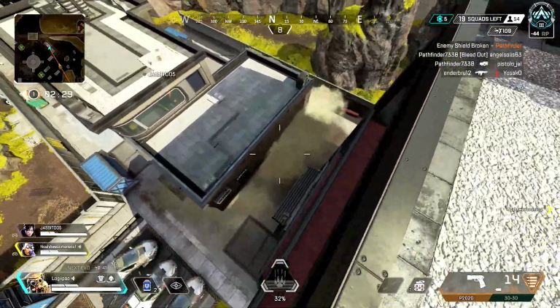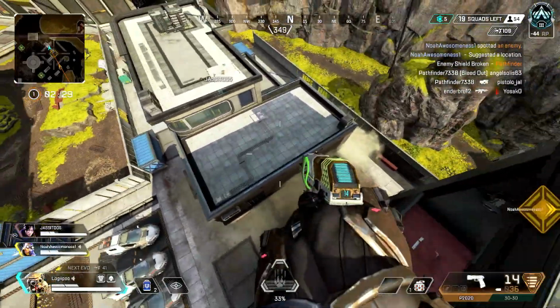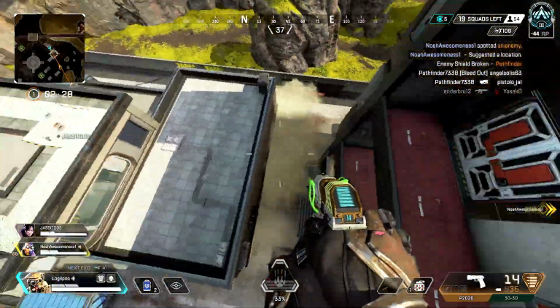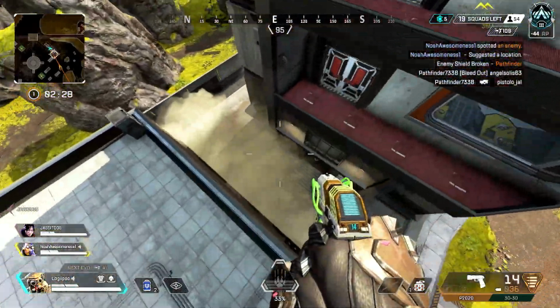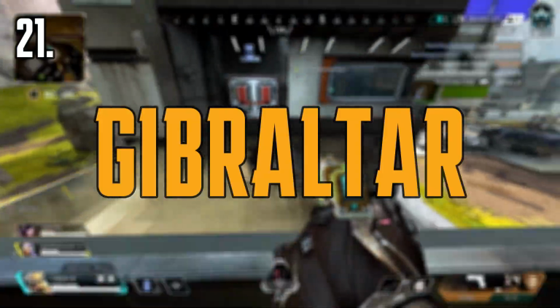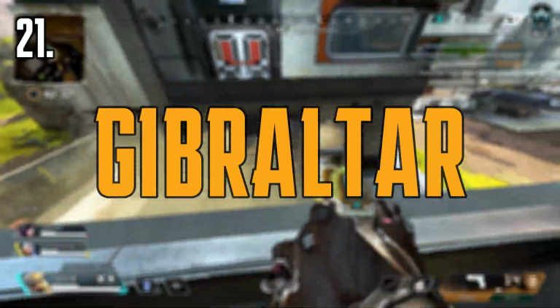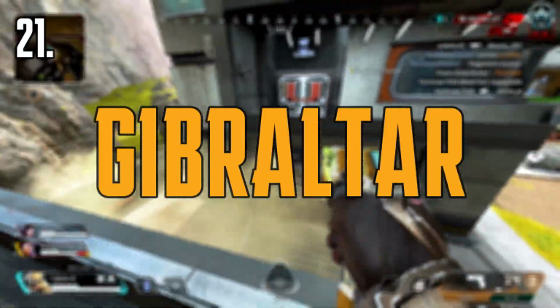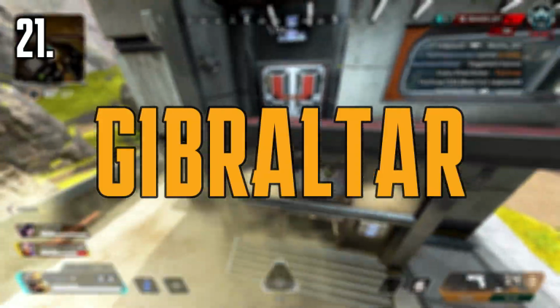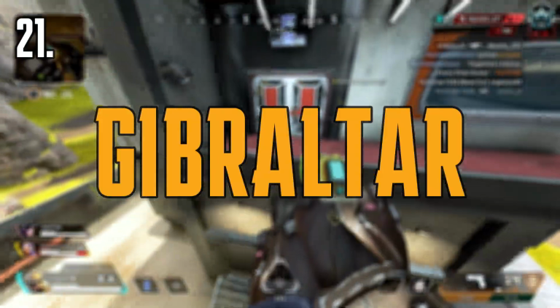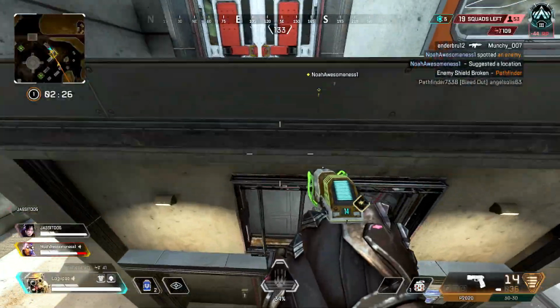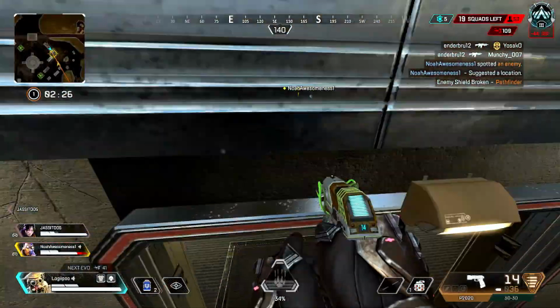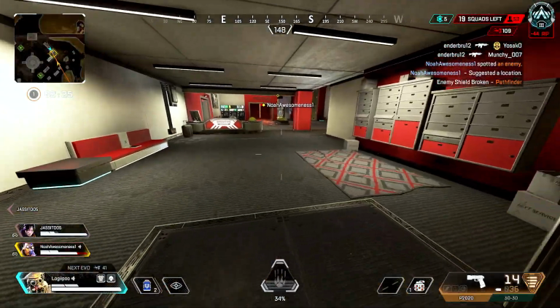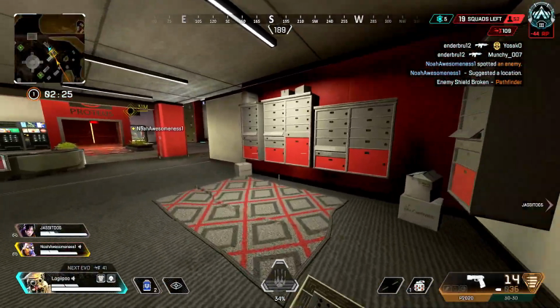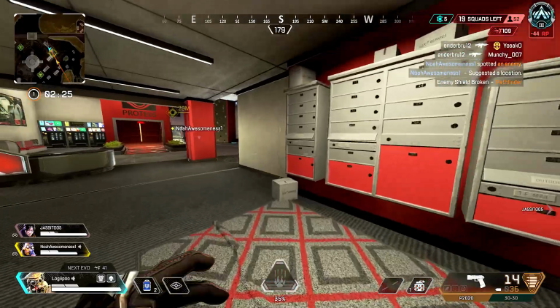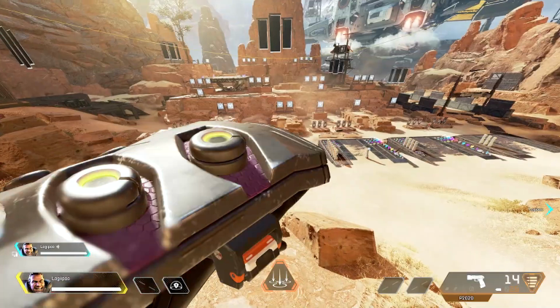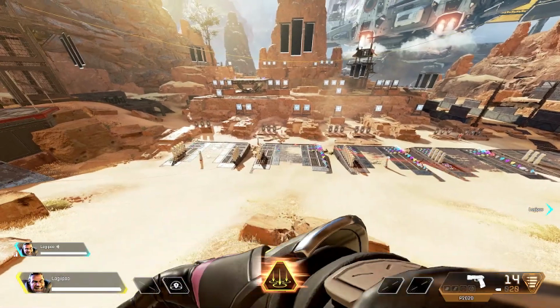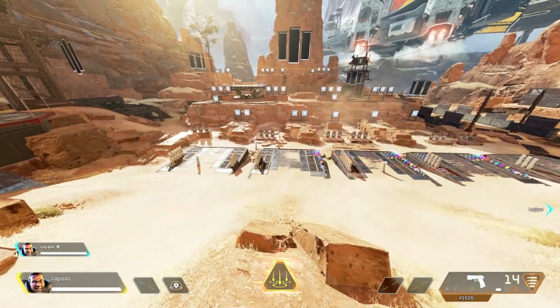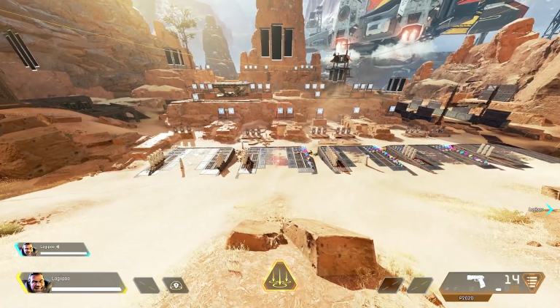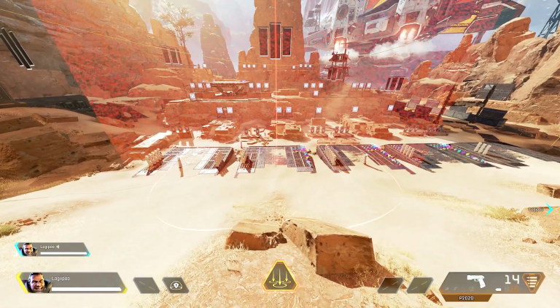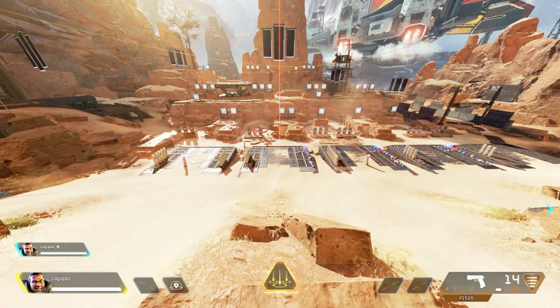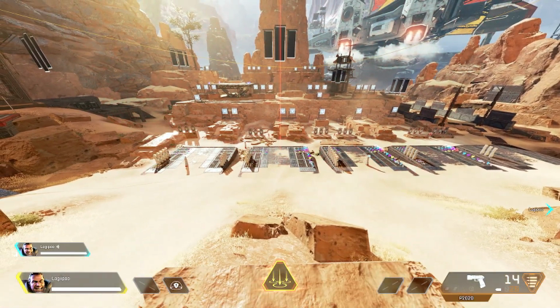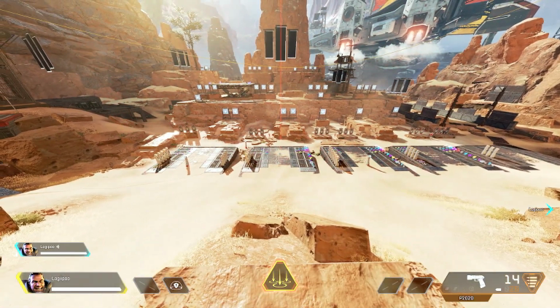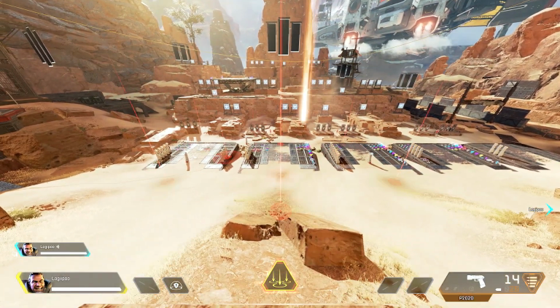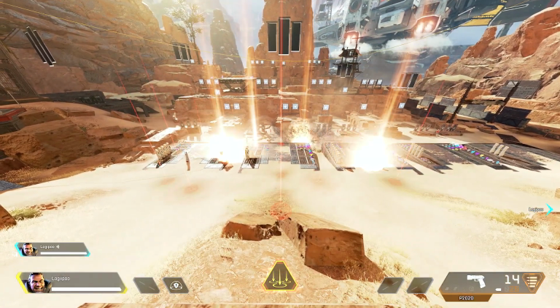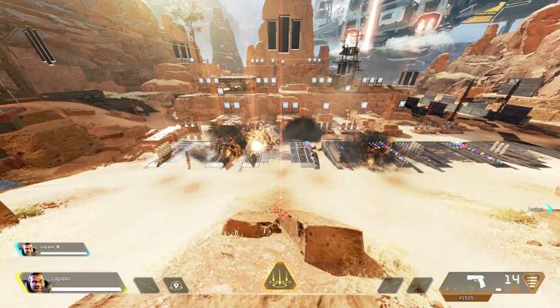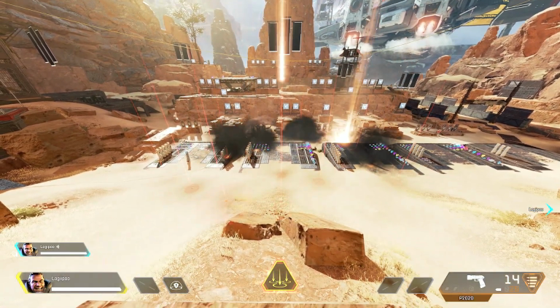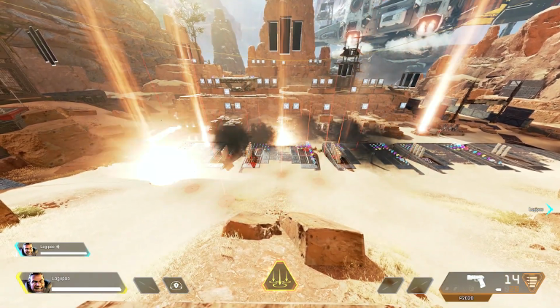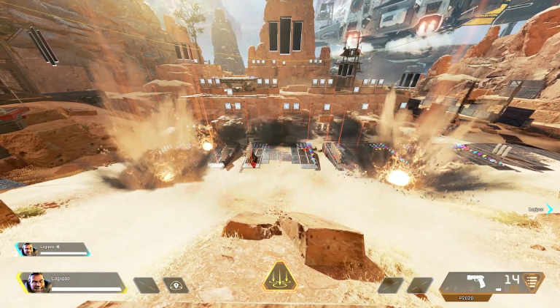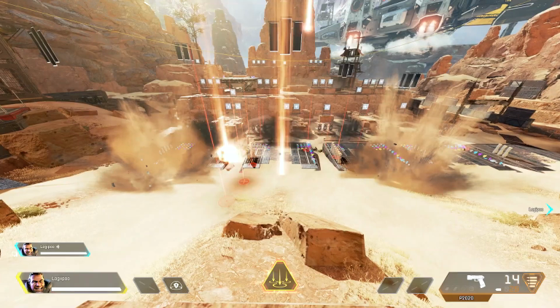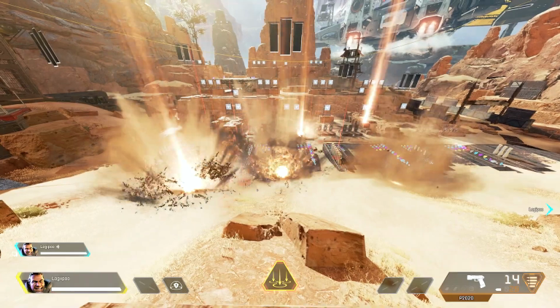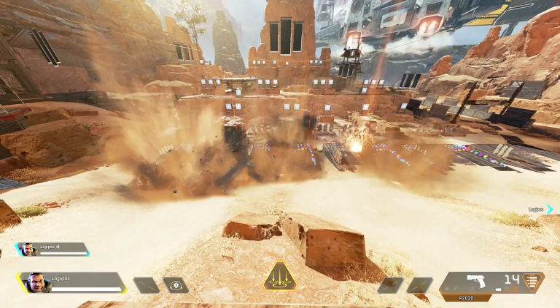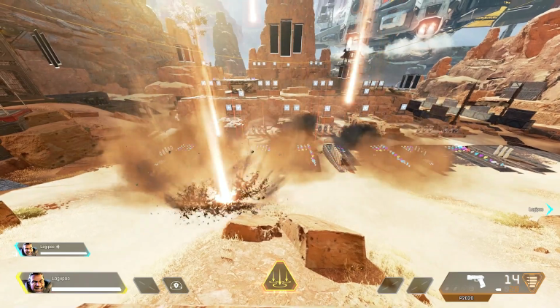Coming in at number 21, we've got Gibraltar. Gibraltar's ultimate can be good for repositioning a team or trying to get a team to back off of you, but the airstrike's radius is really small and nobody really plays Gibraltar for his ultimate.